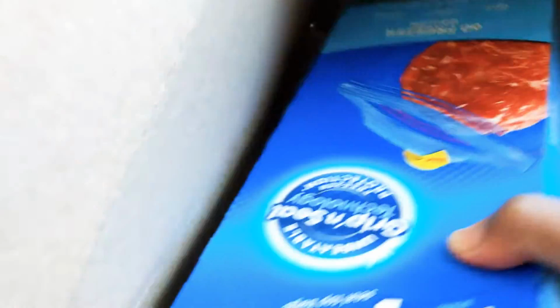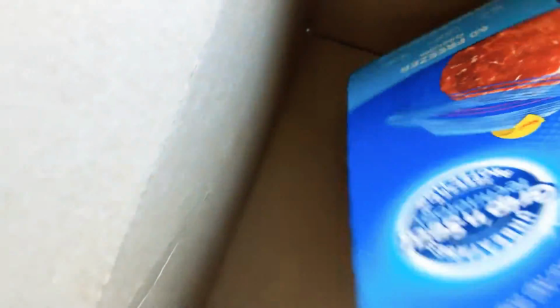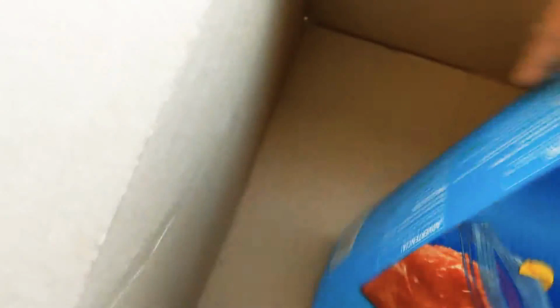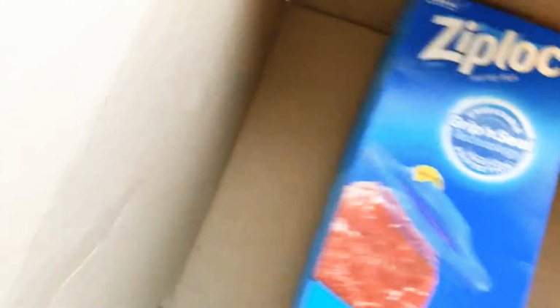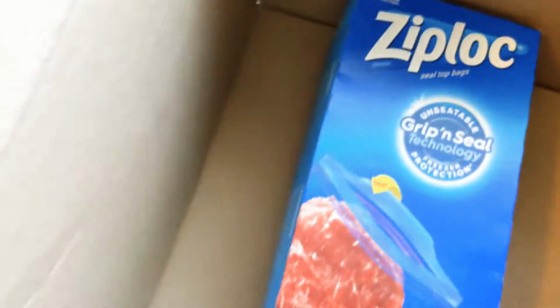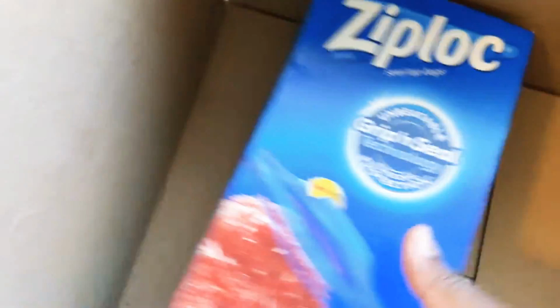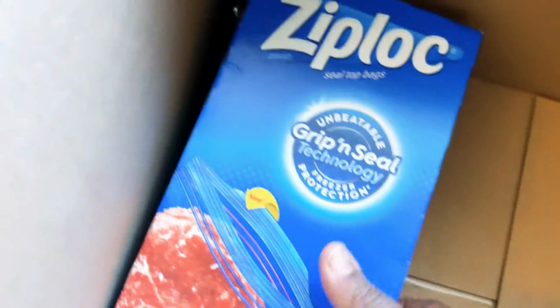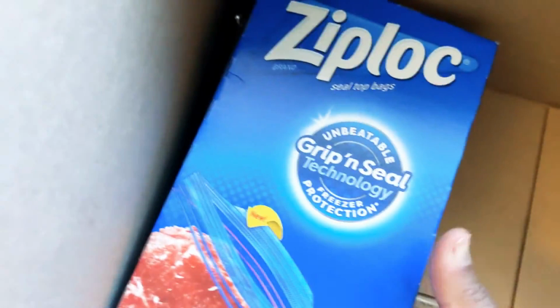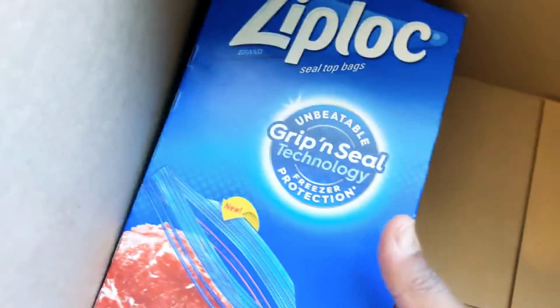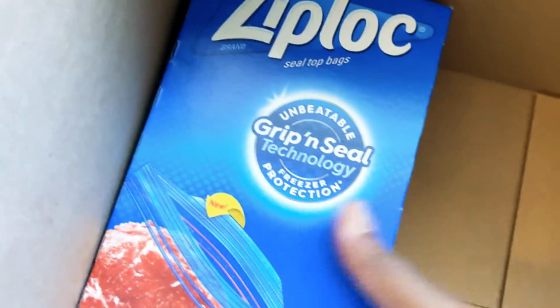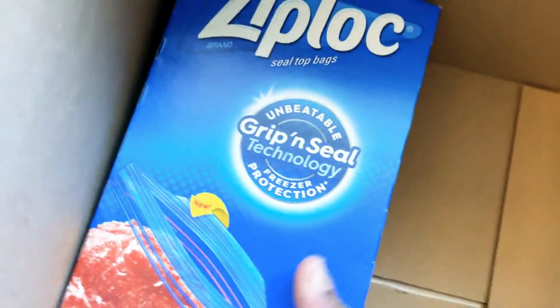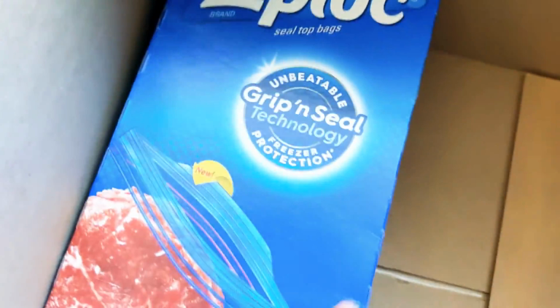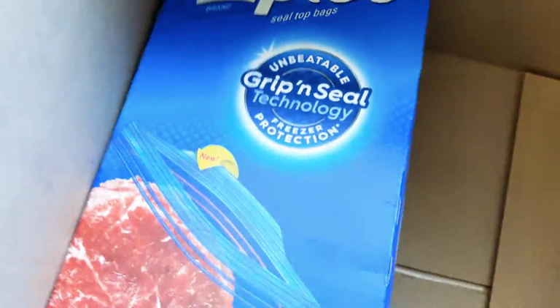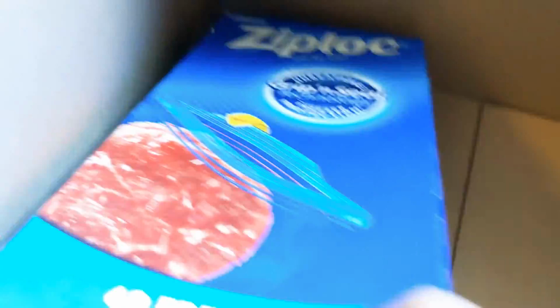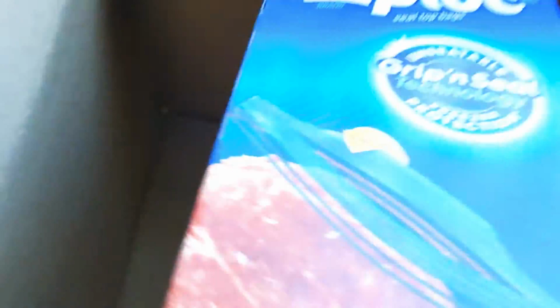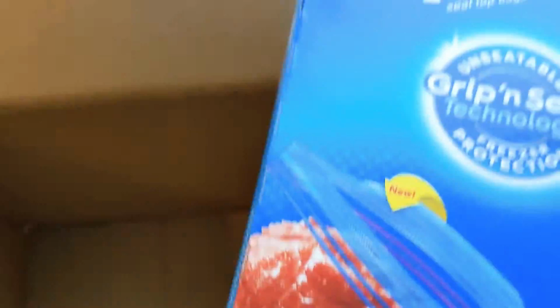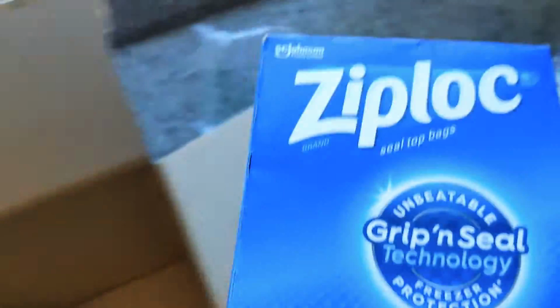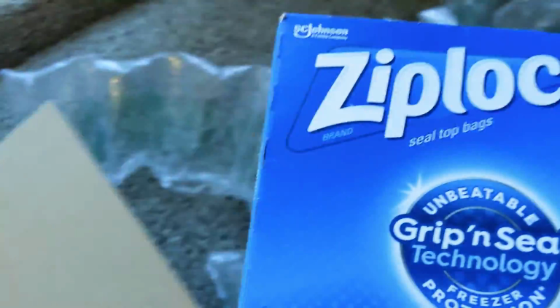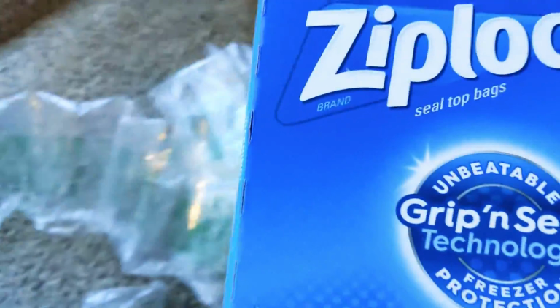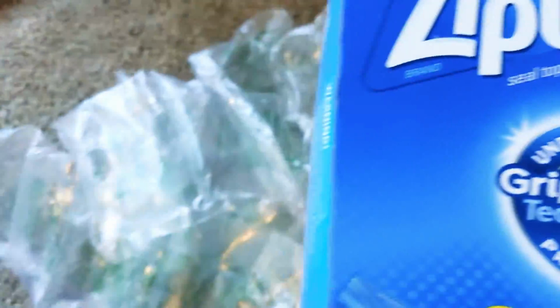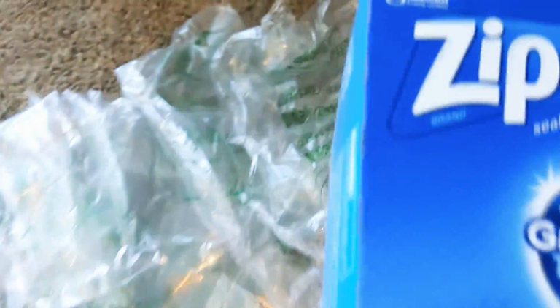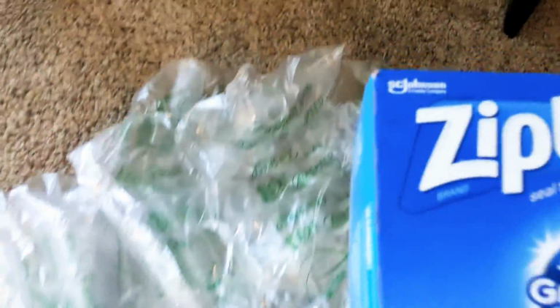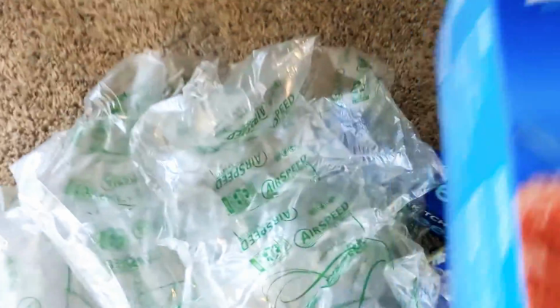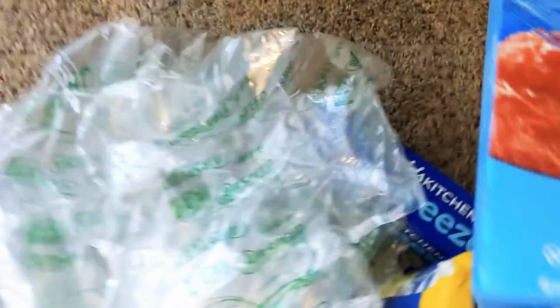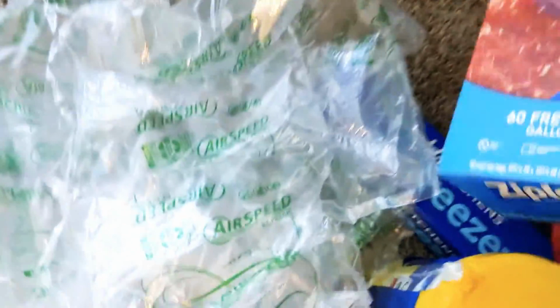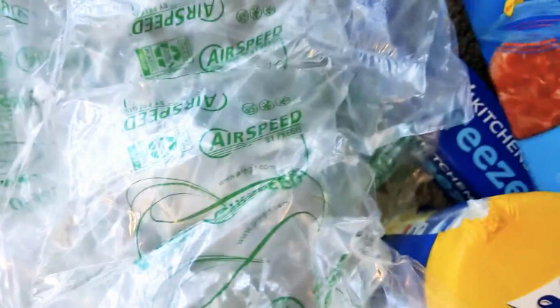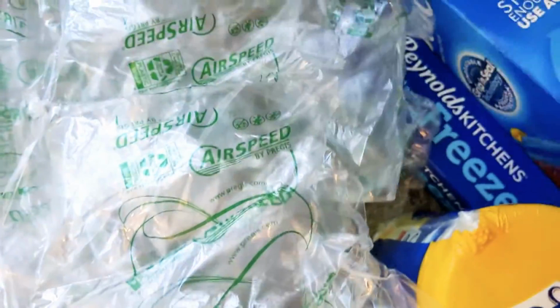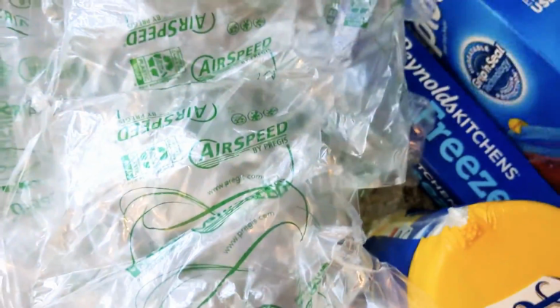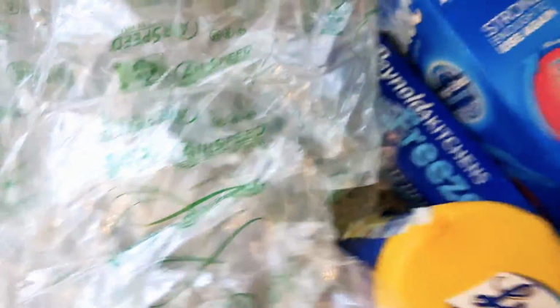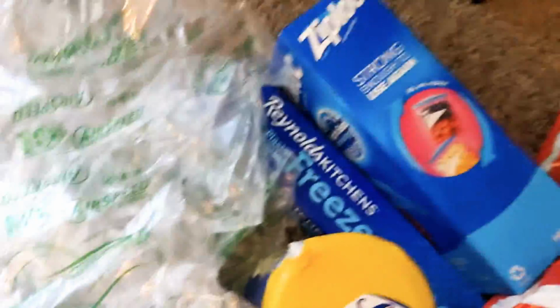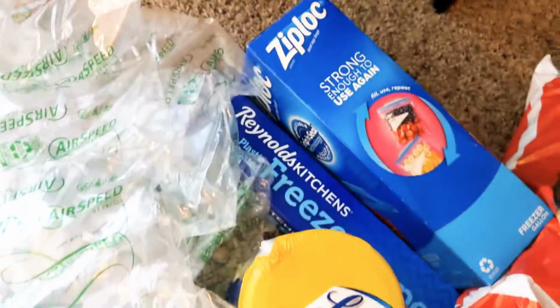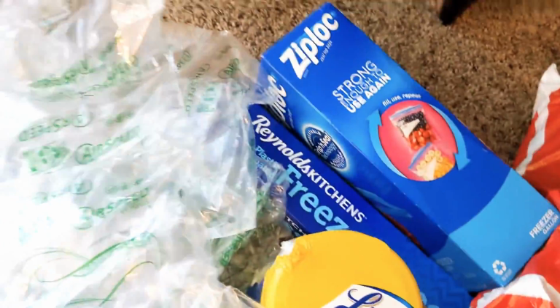This is my freezer bags — I ran out. These are my freezer bags to go with my freezer paper for all my meats.